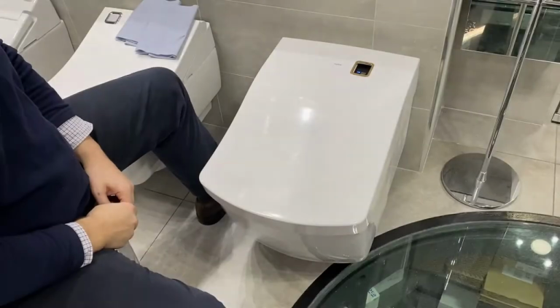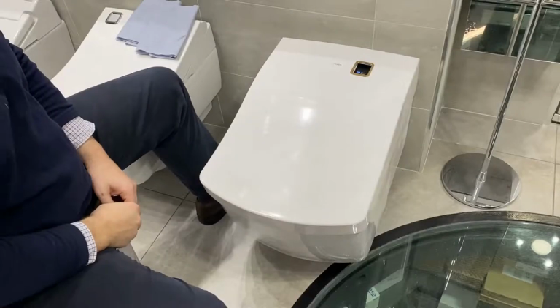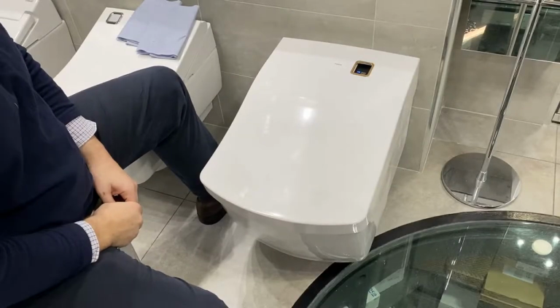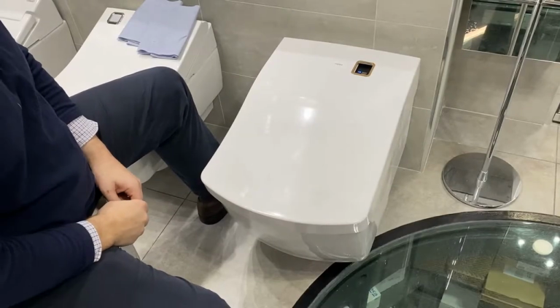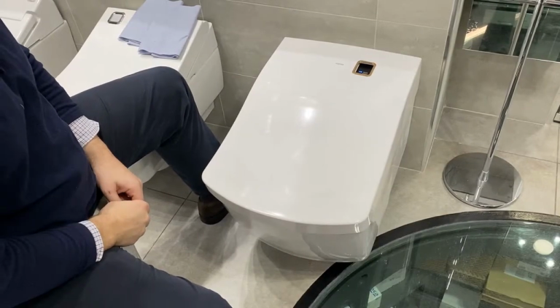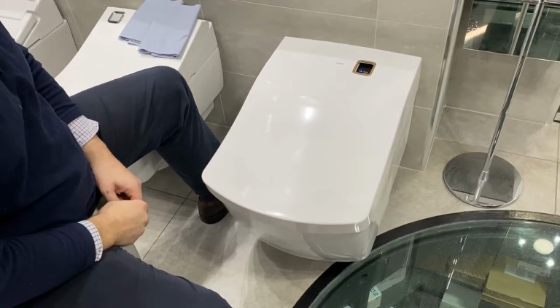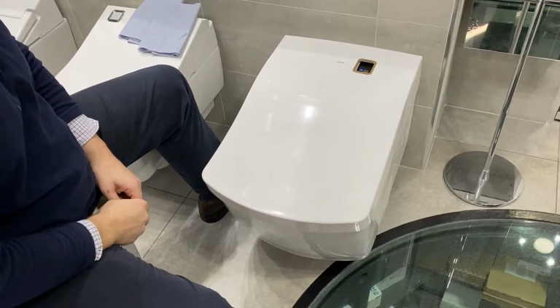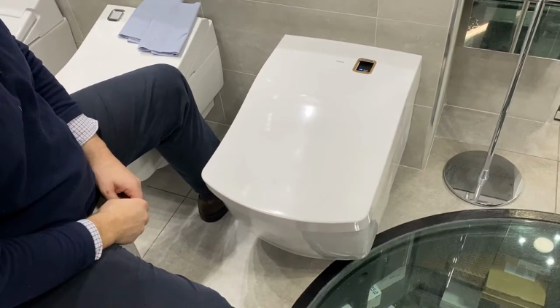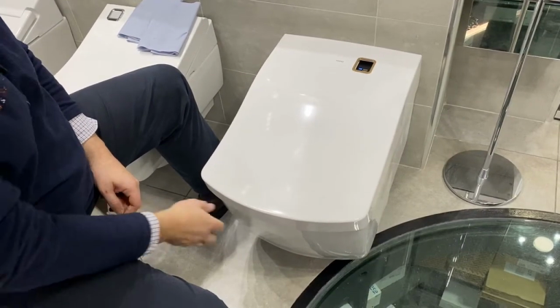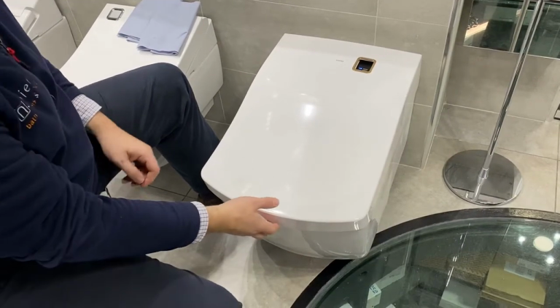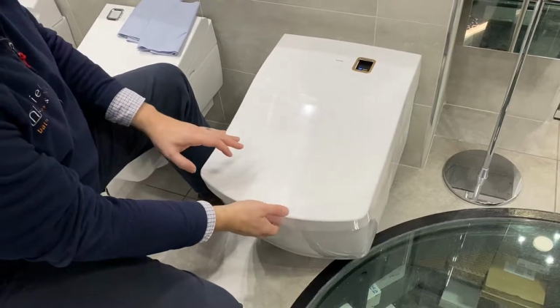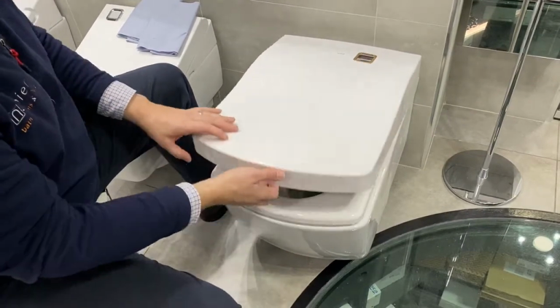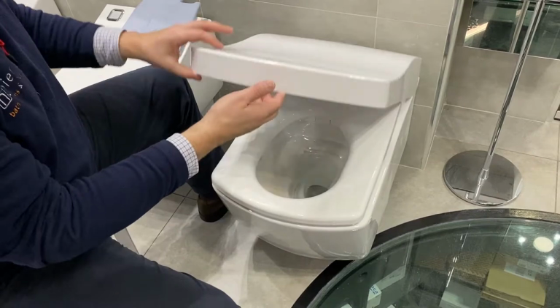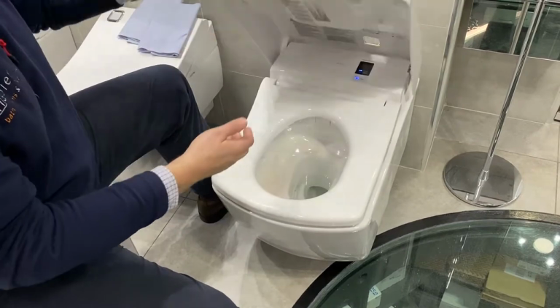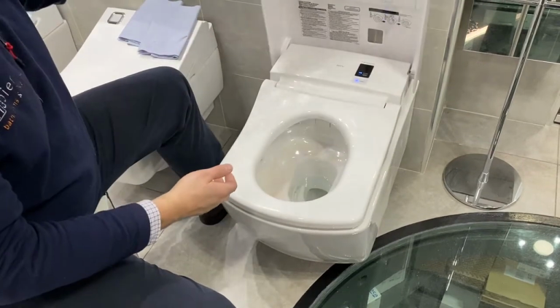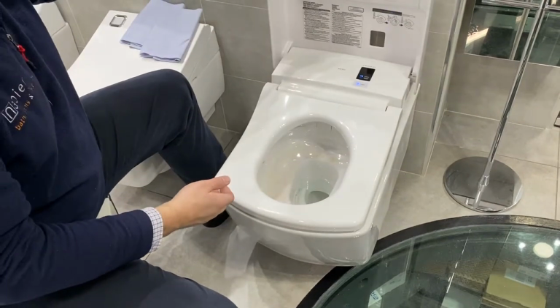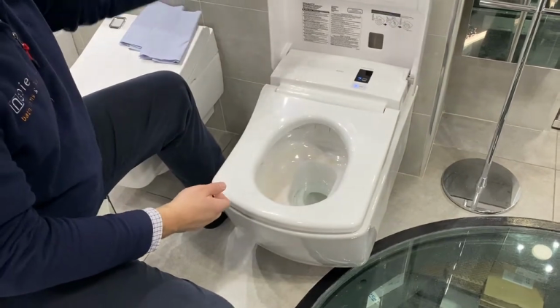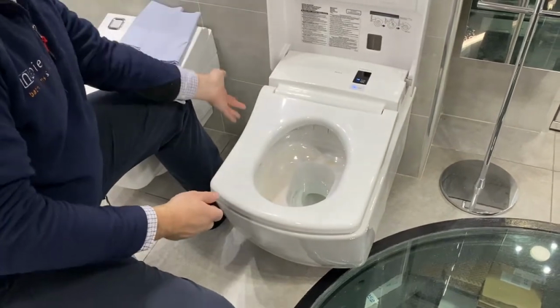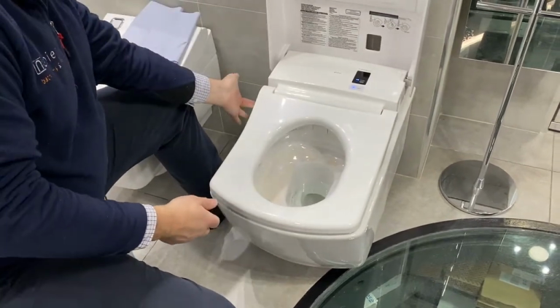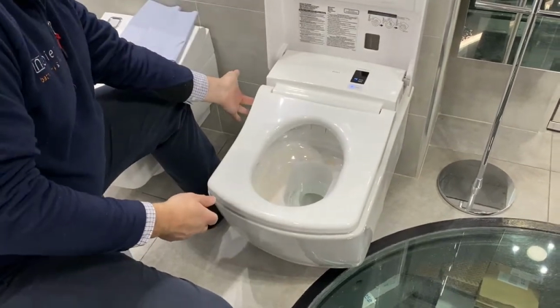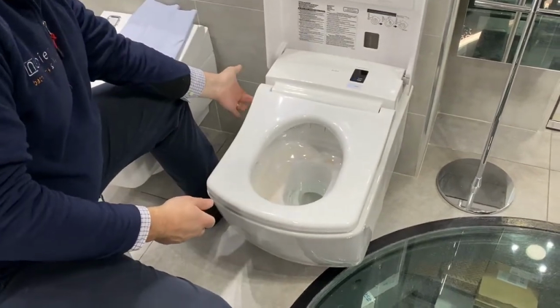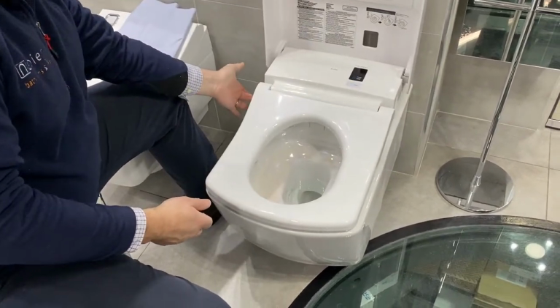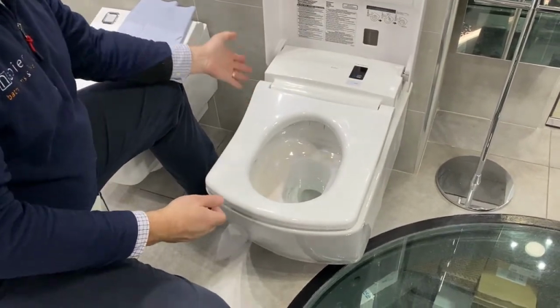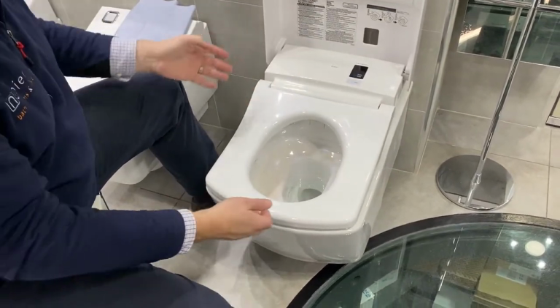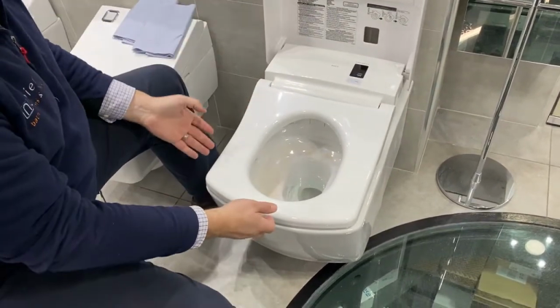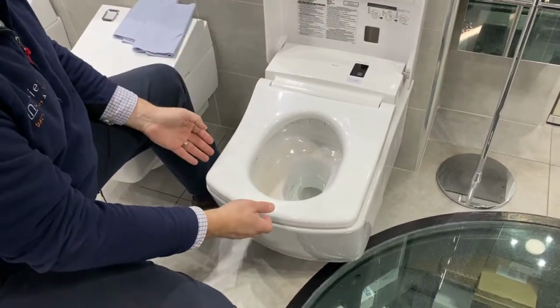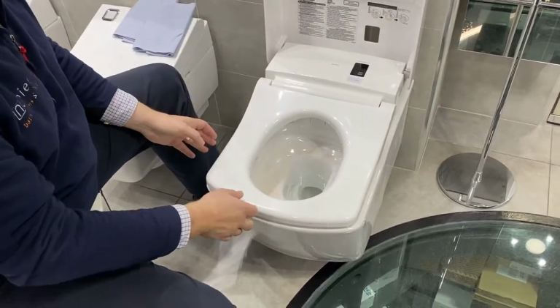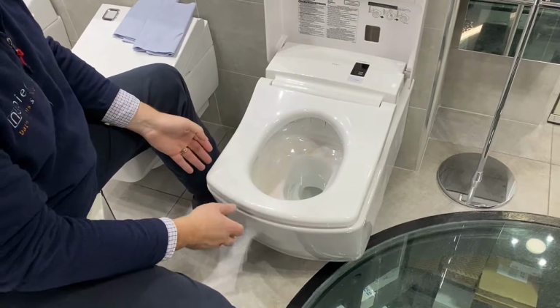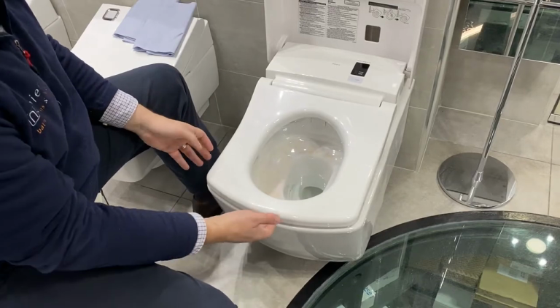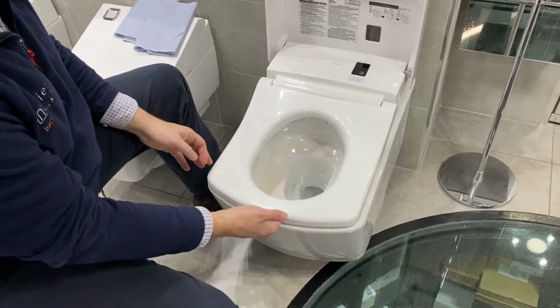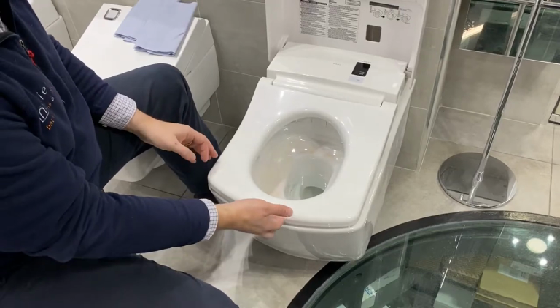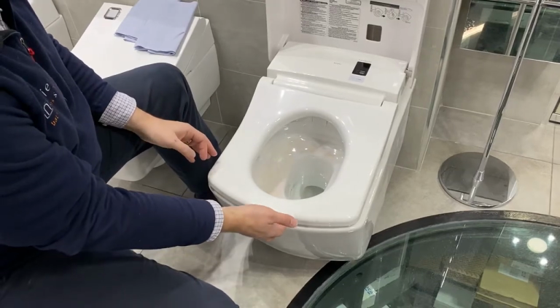We're going to clean a Toto. First of all, let's open up the Toto and switch the power off. Depending on which Toto you have will depend on where the on/off button is.